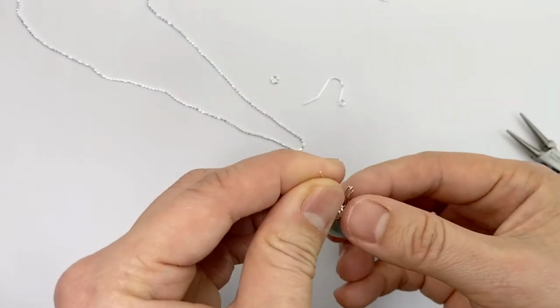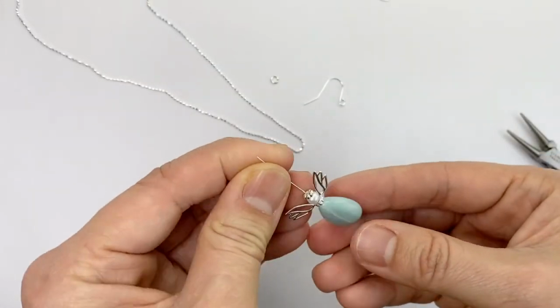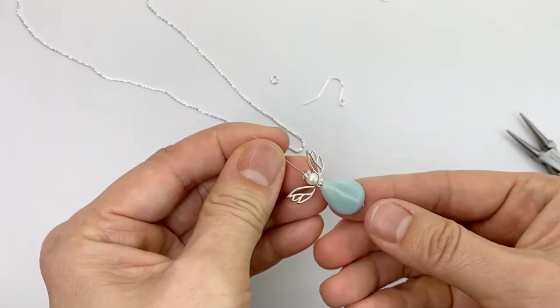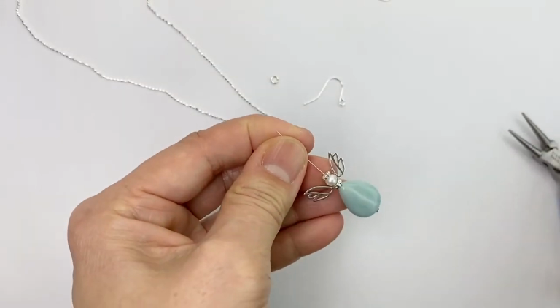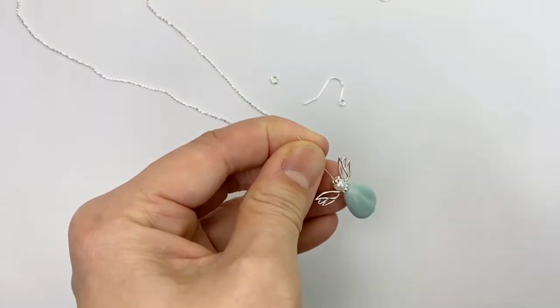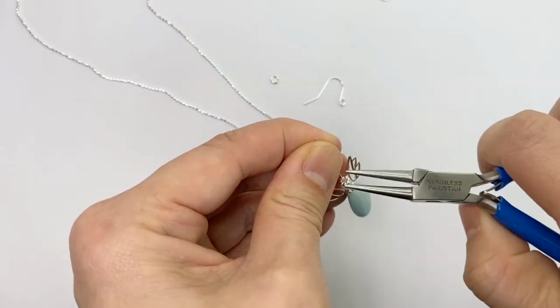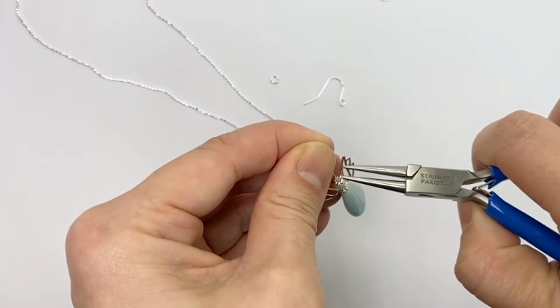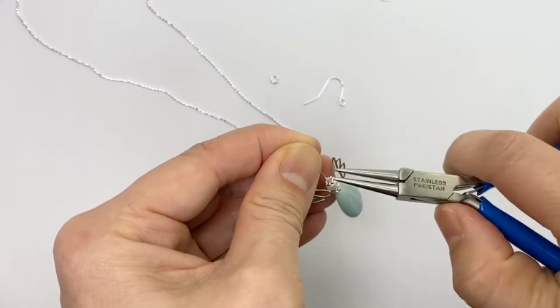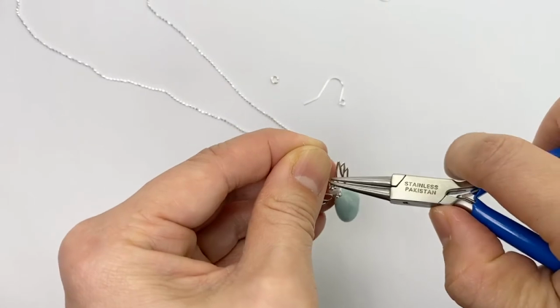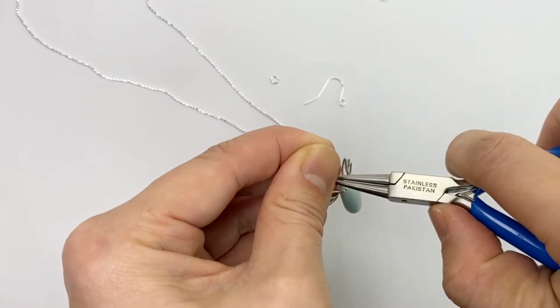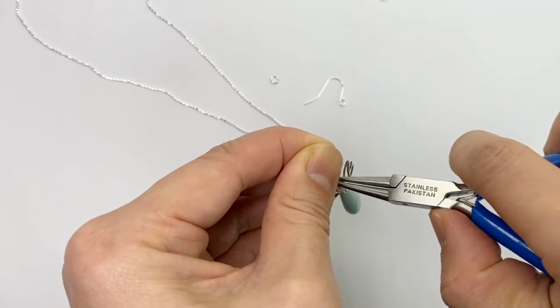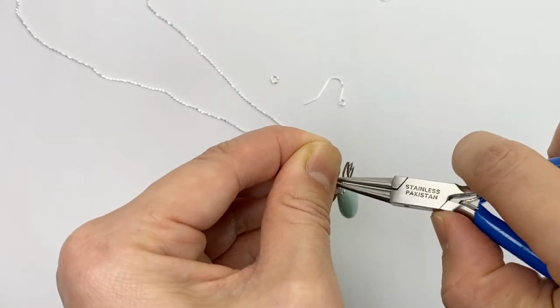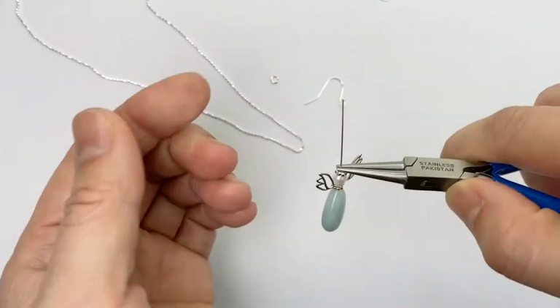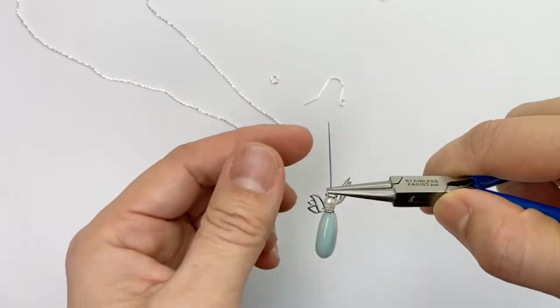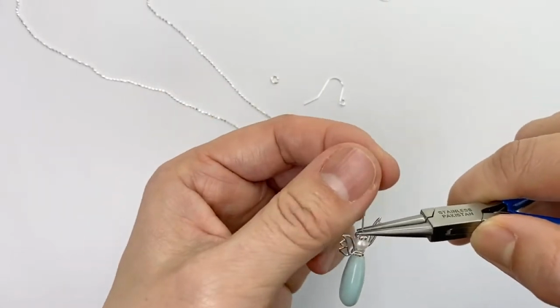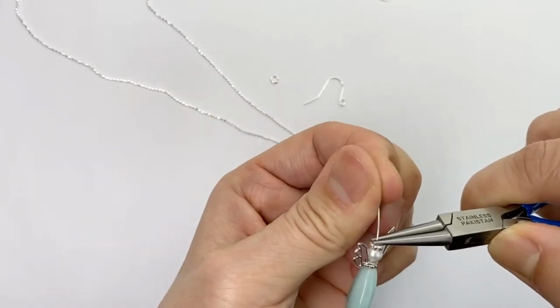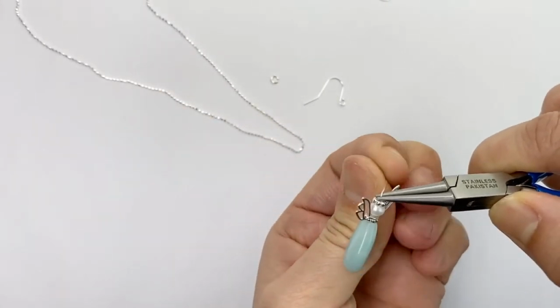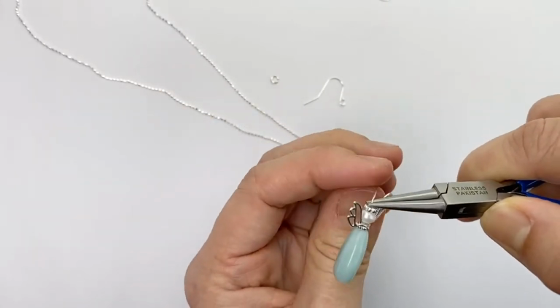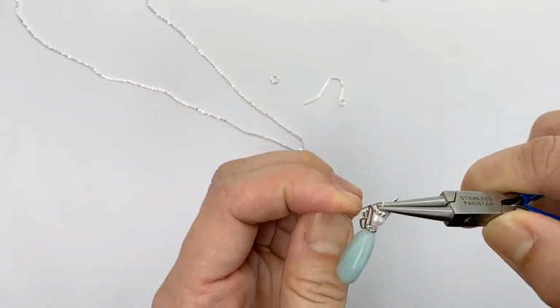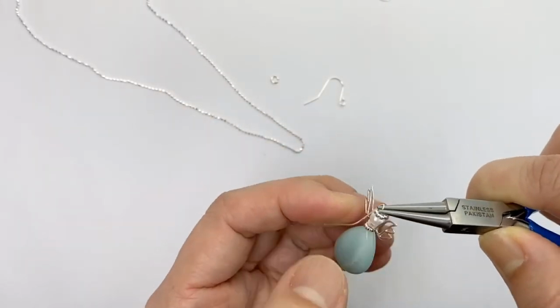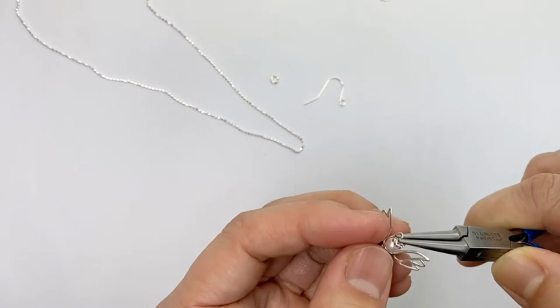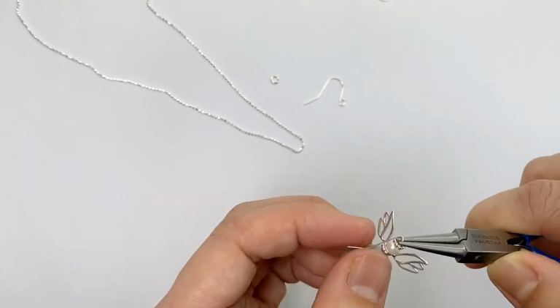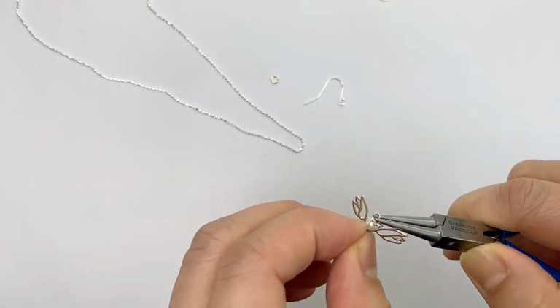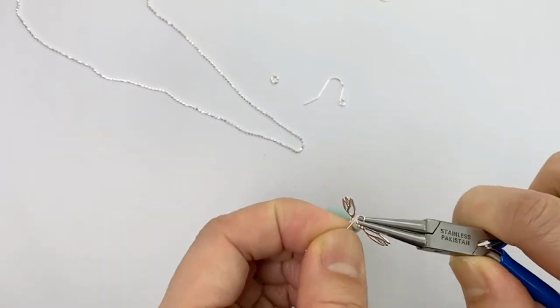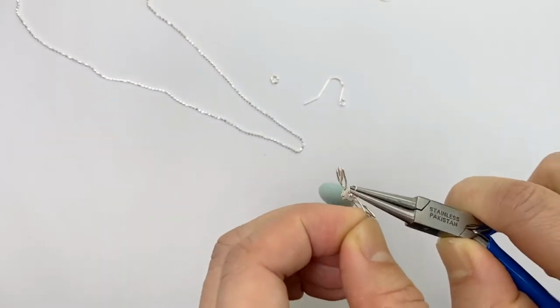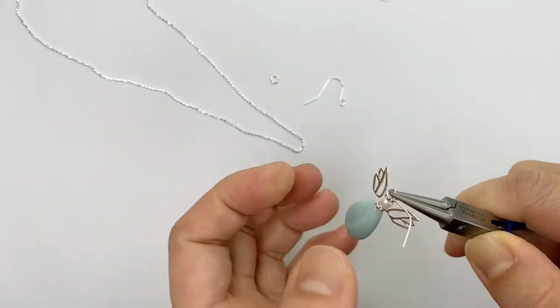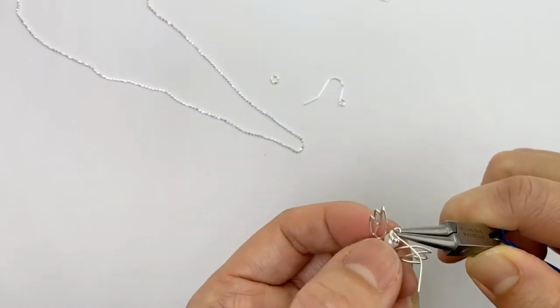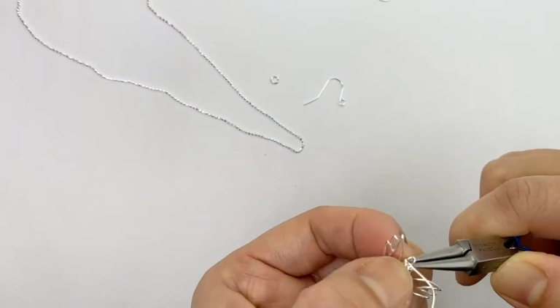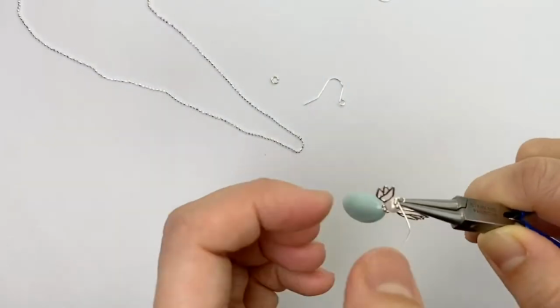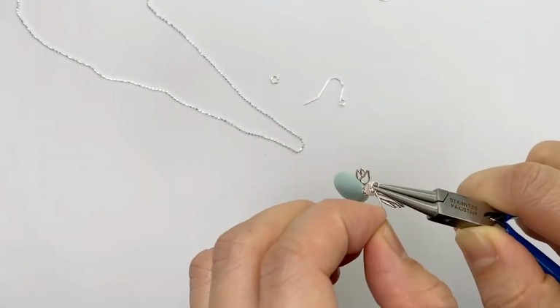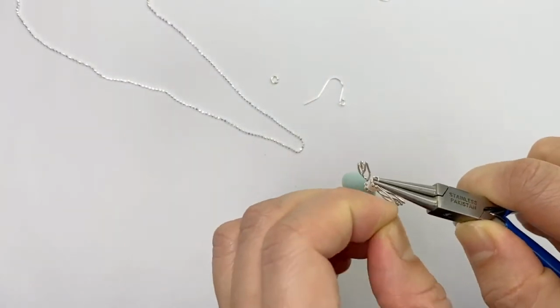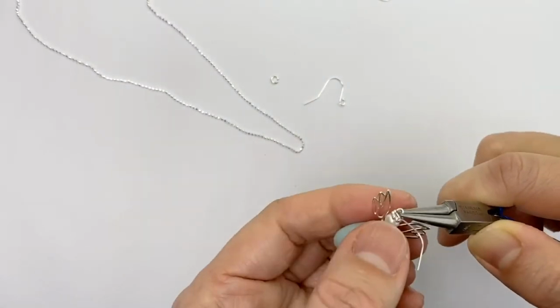I thread it with a two inch head pin and I use a round nose pair of pliers and make the loop on top using the head pin like this.